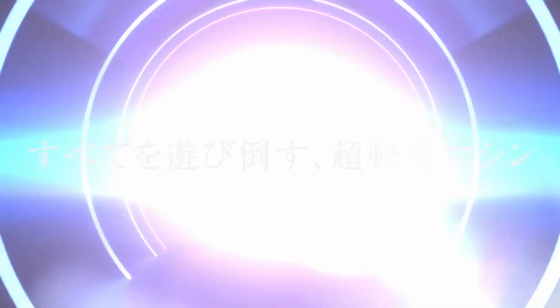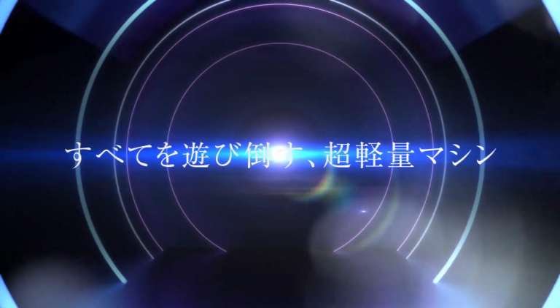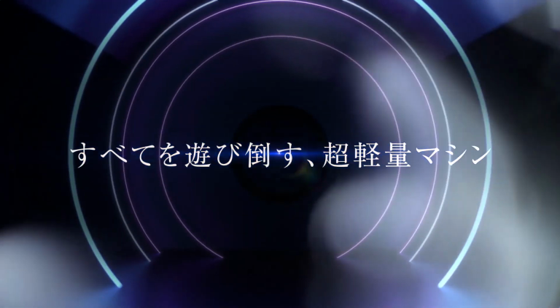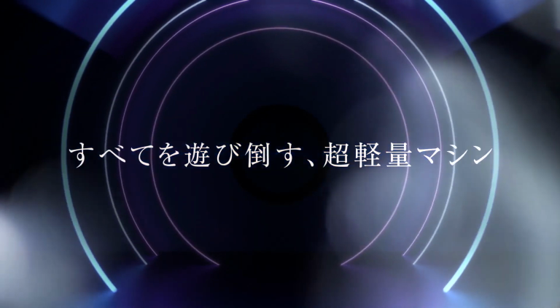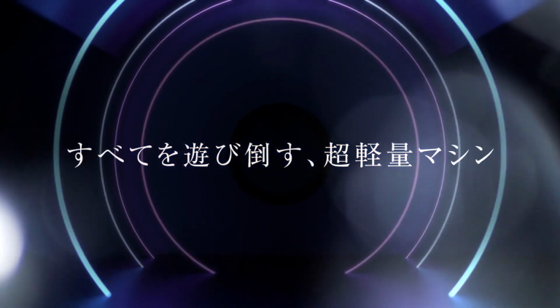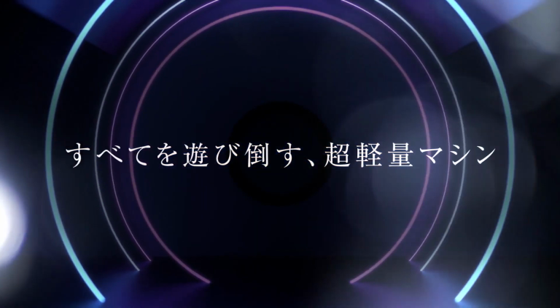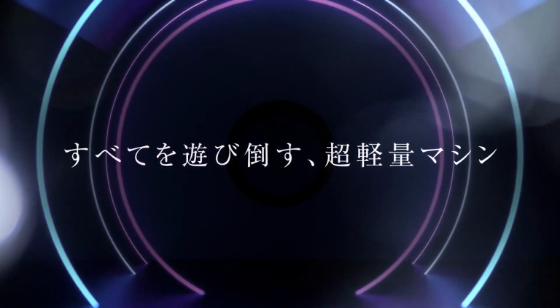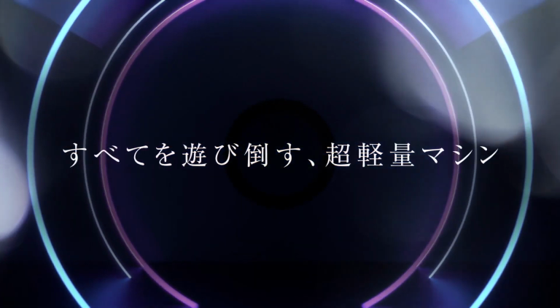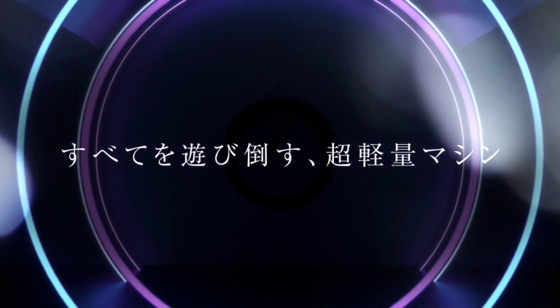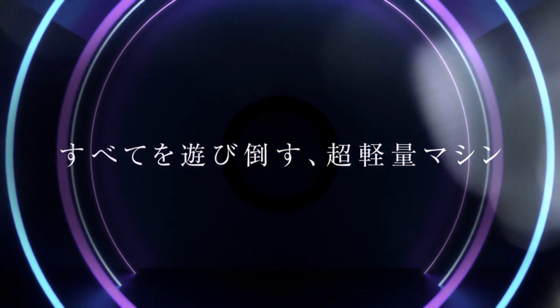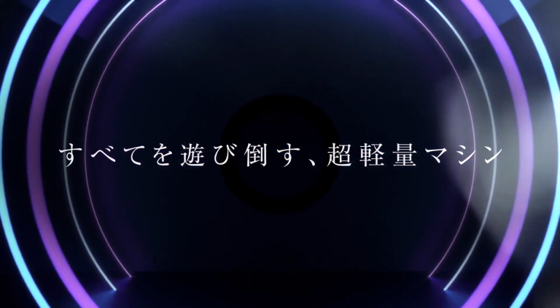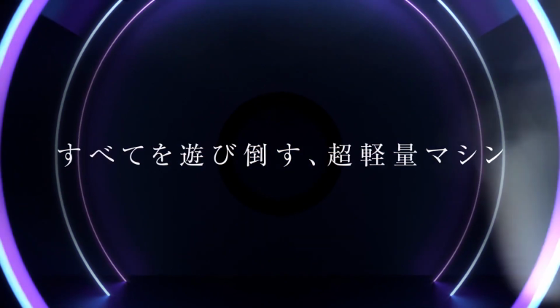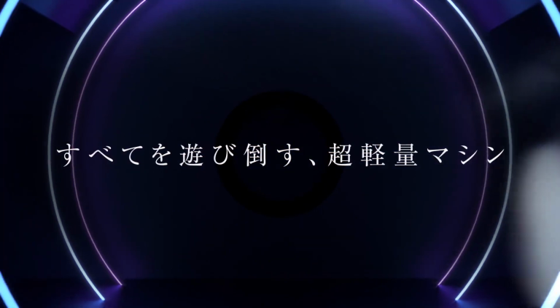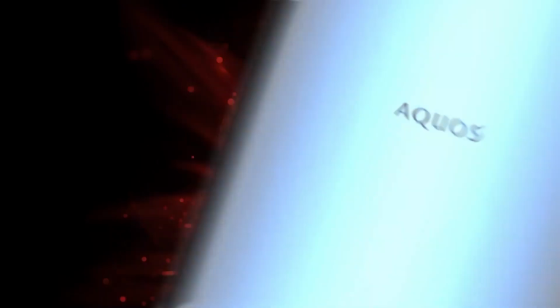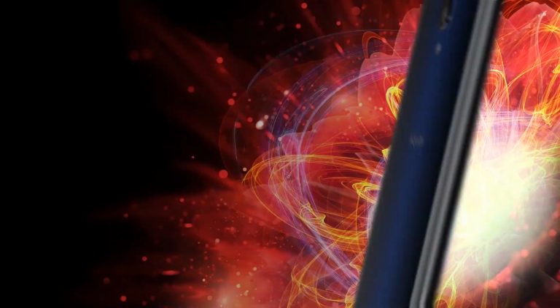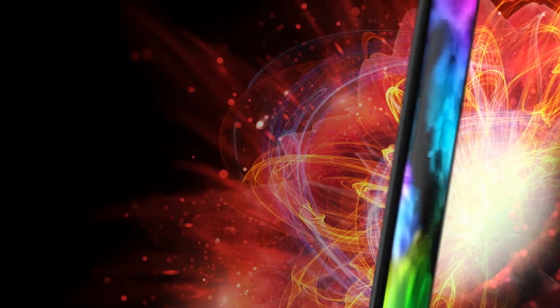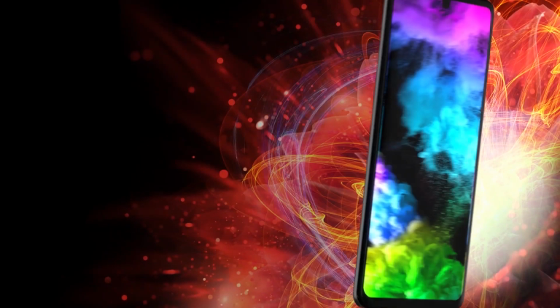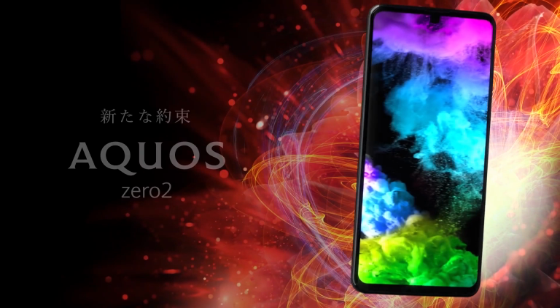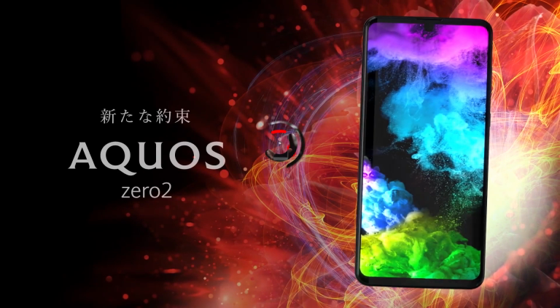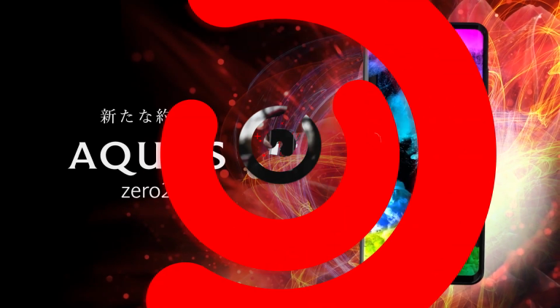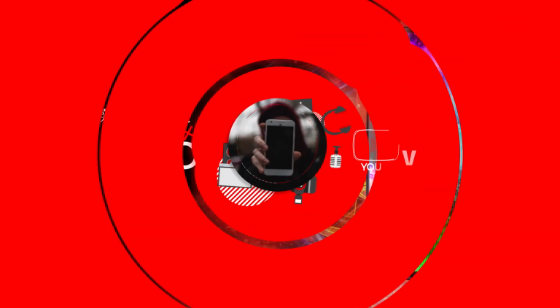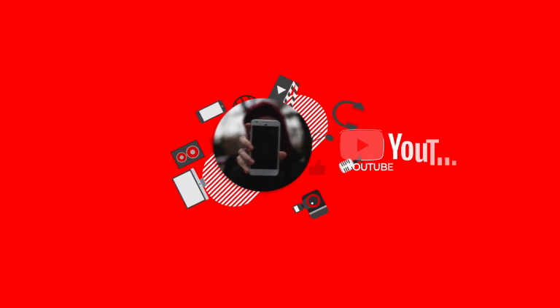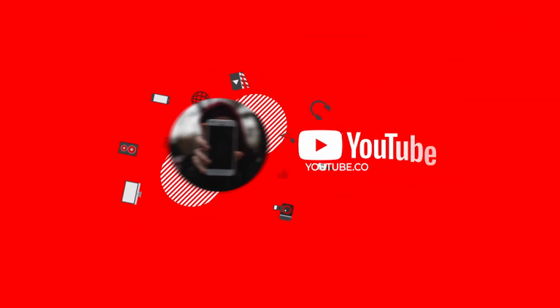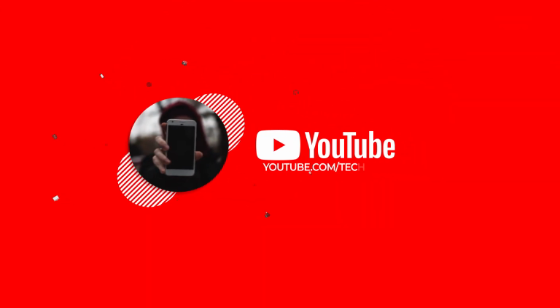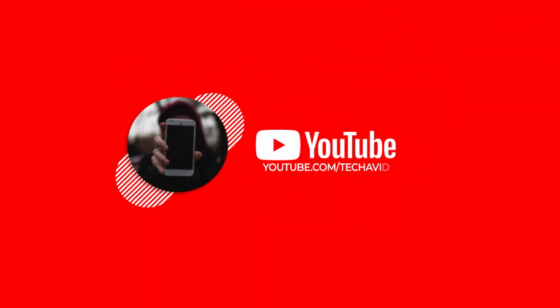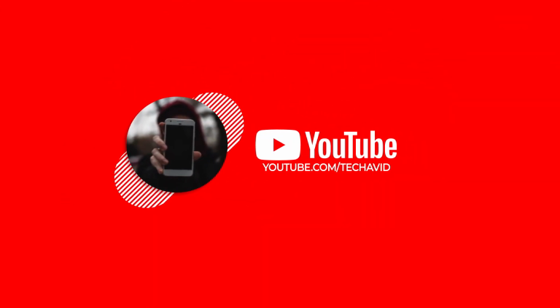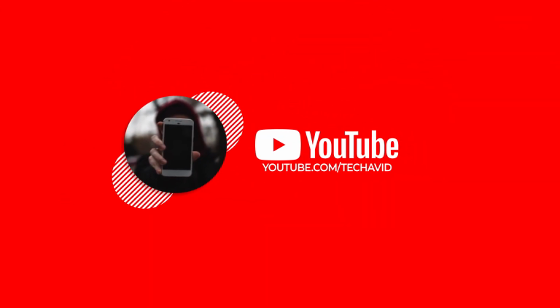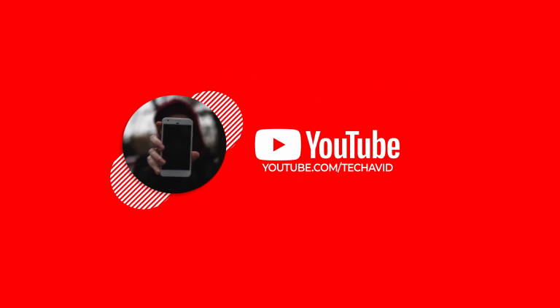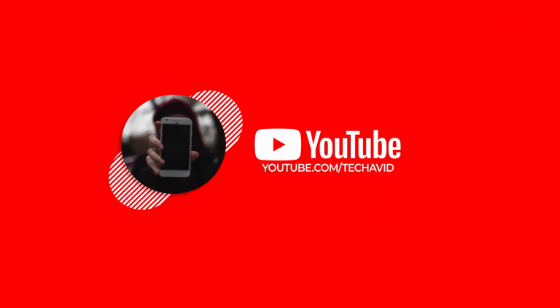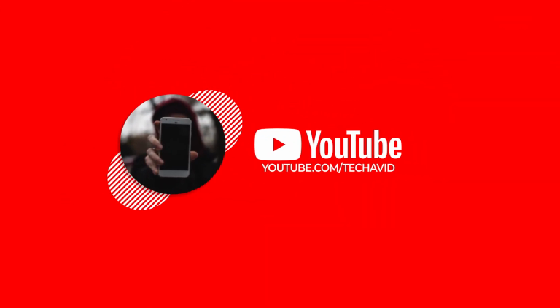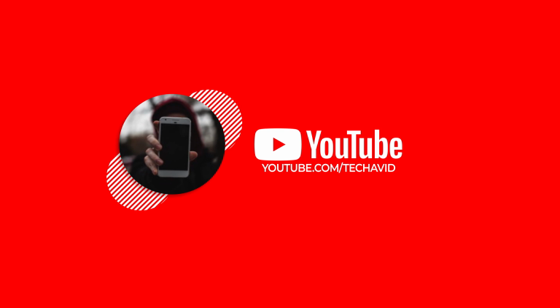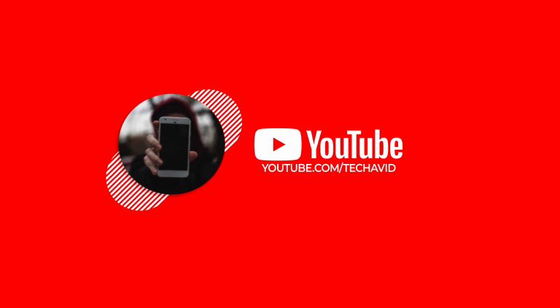And that's the information we have about this device. Did you like it? If you're interested, do subscribe. See you in the next one. Peace out.